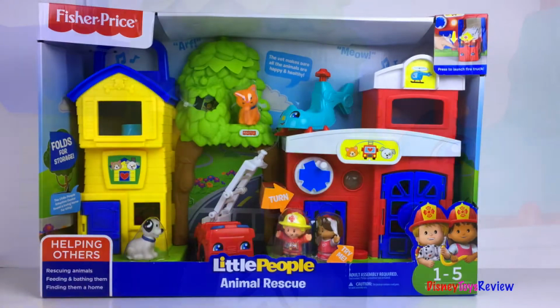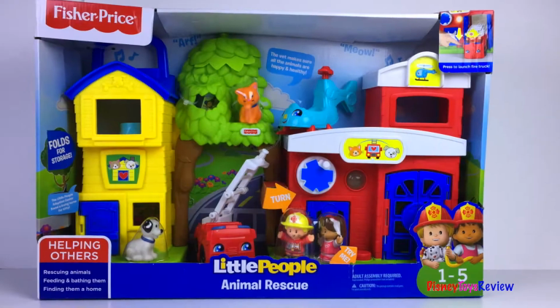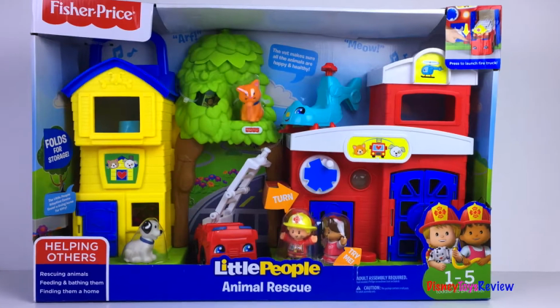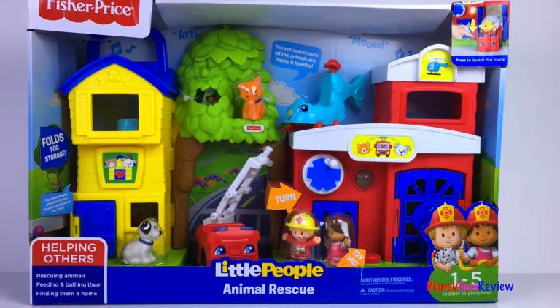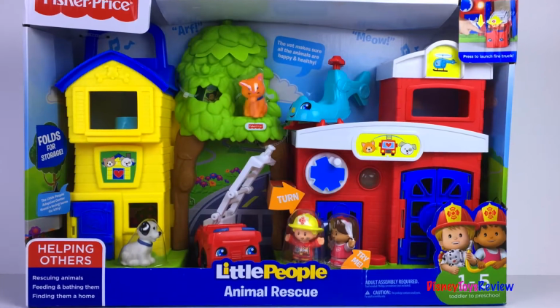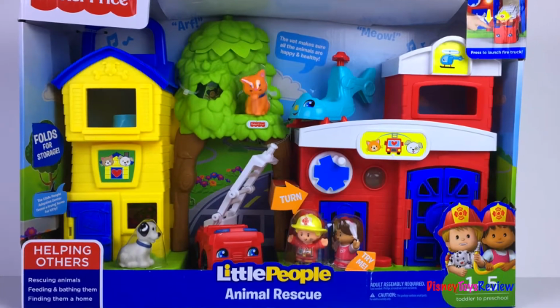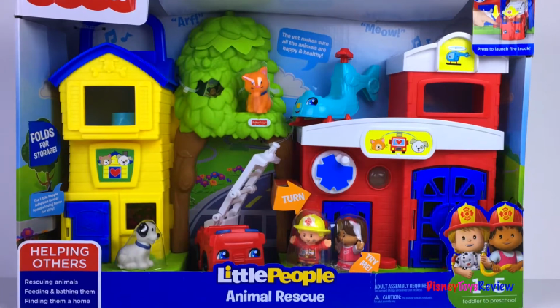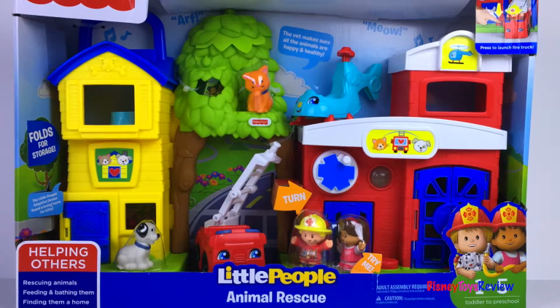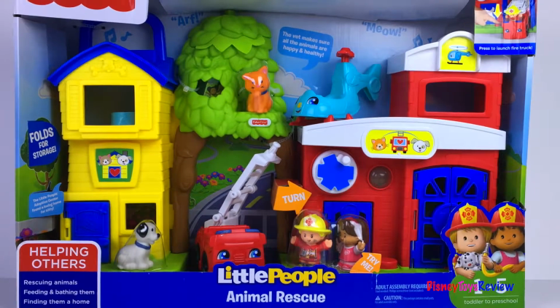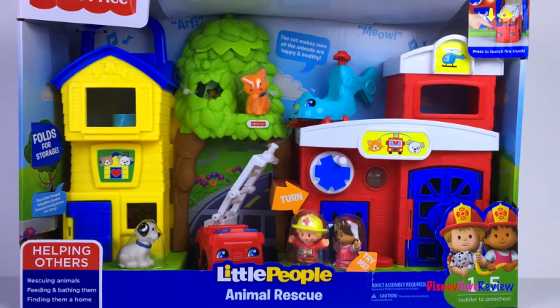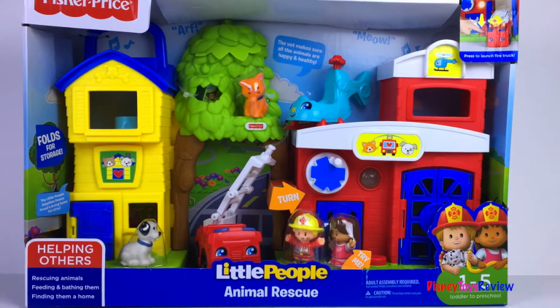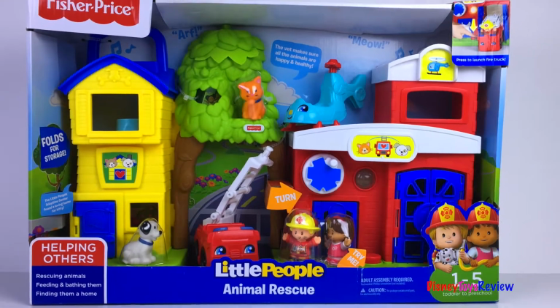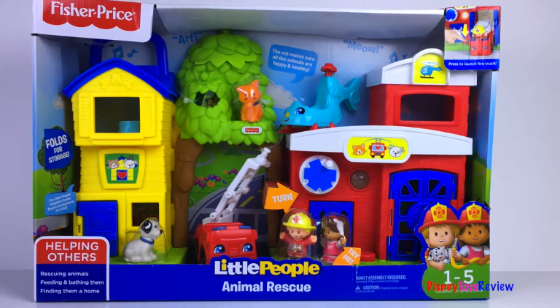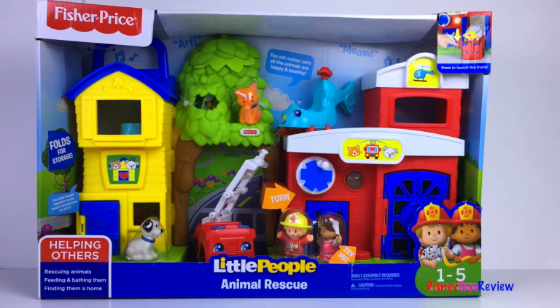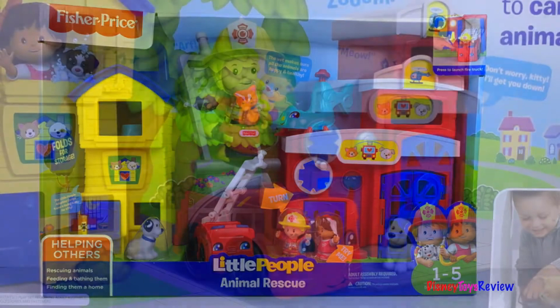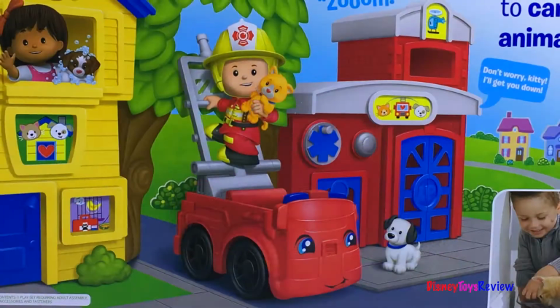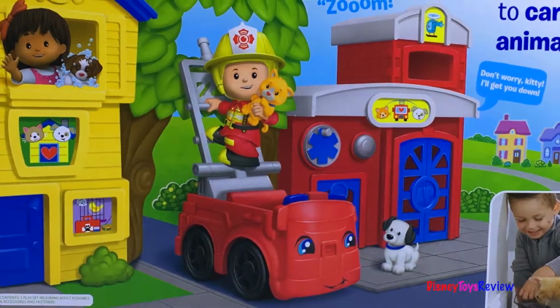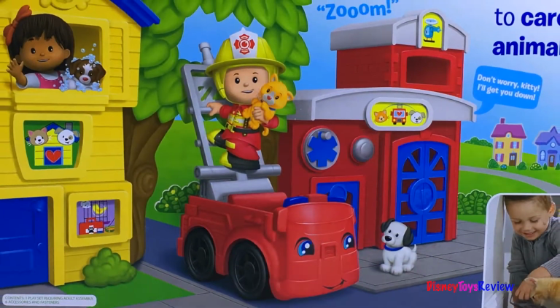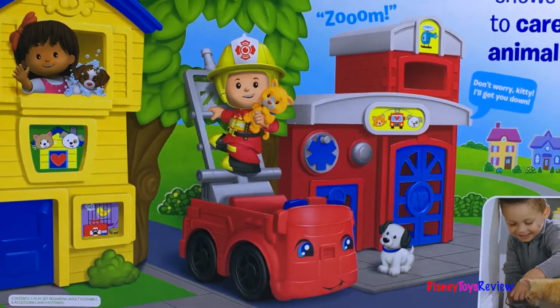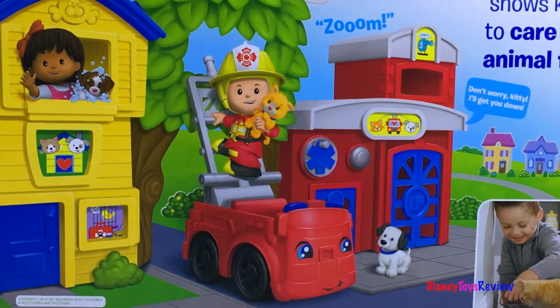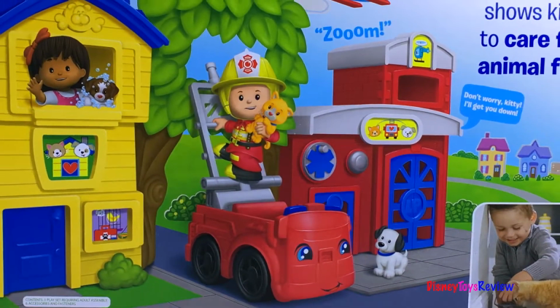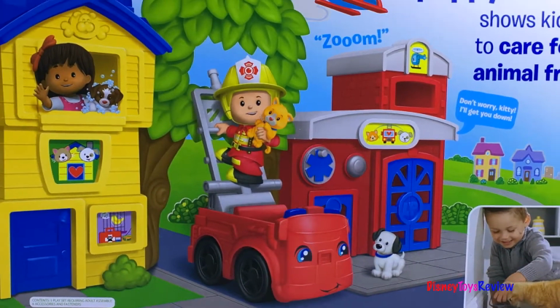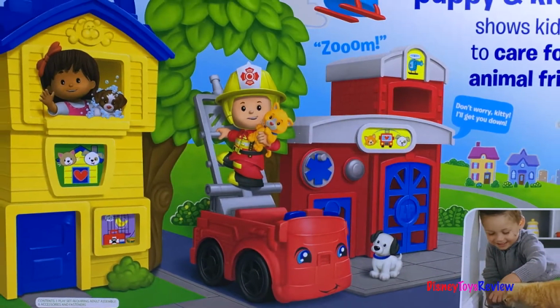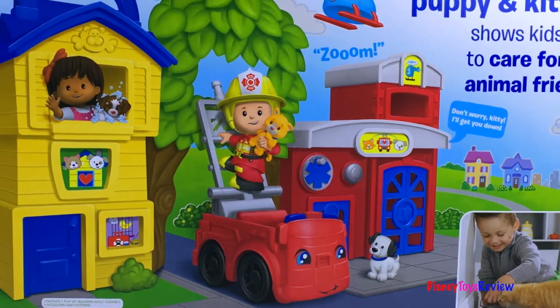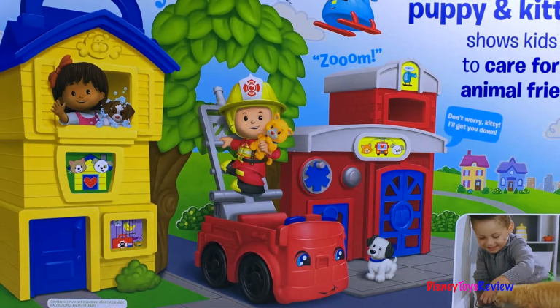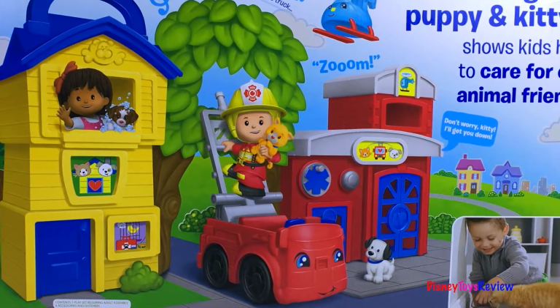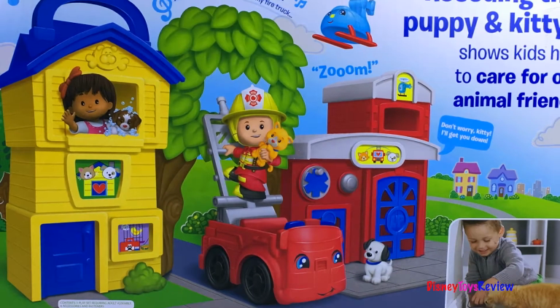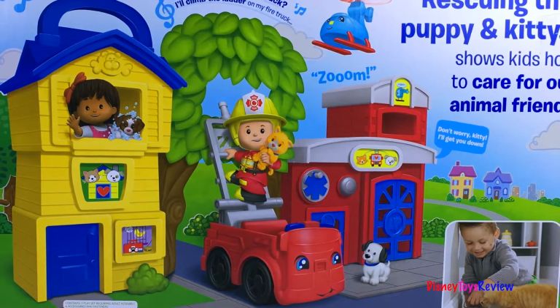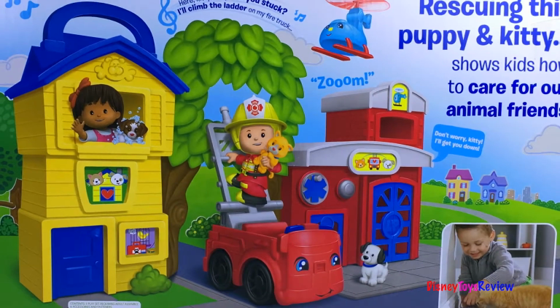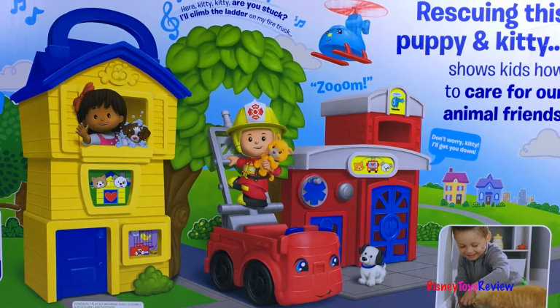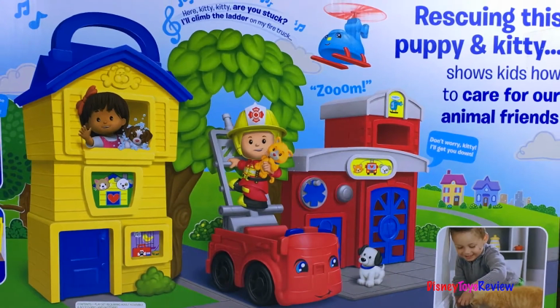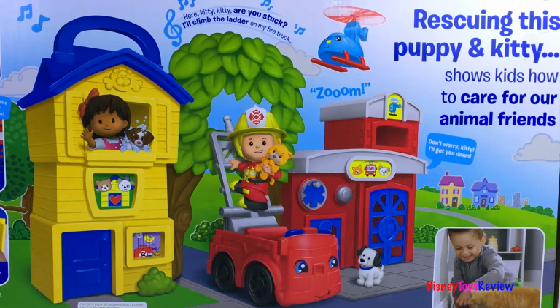Hi guys, Disney Toys Review here. Today we're unboxing Fisher Price's Little People Animal Rescue. Wow, this has a fire truck, a helicopter, lots of animals to rescue, and even an adoption center.